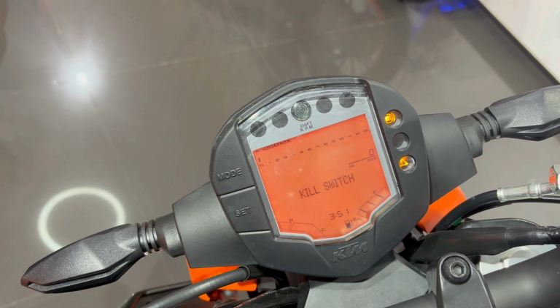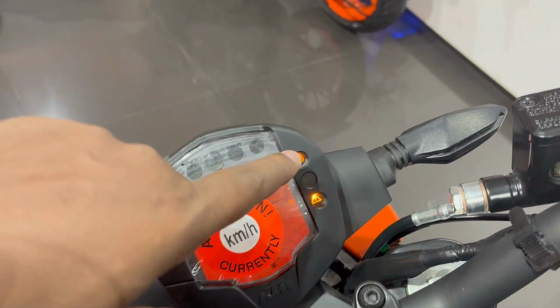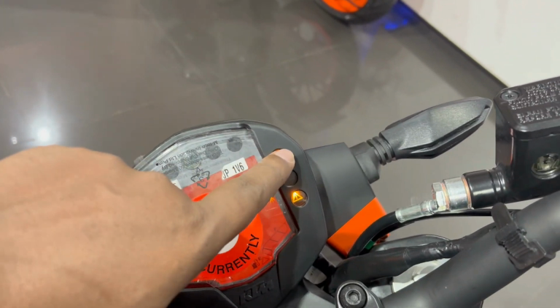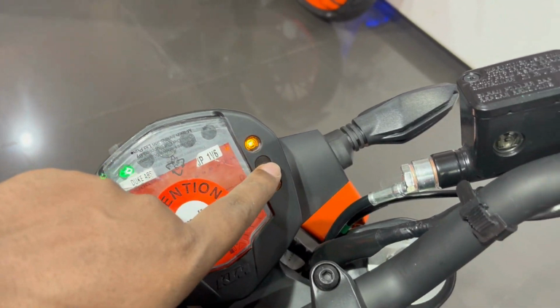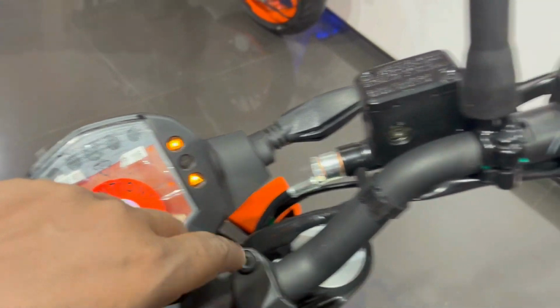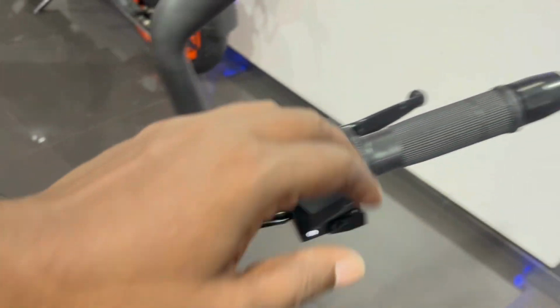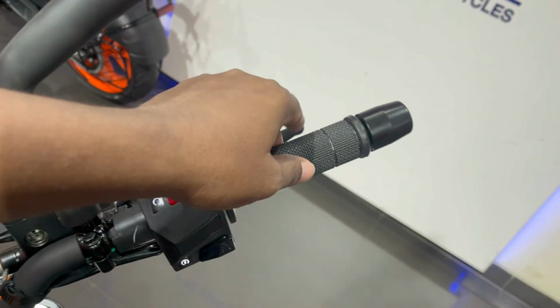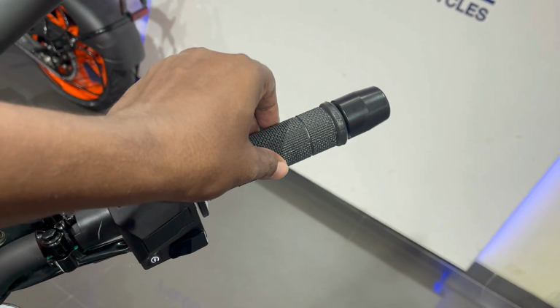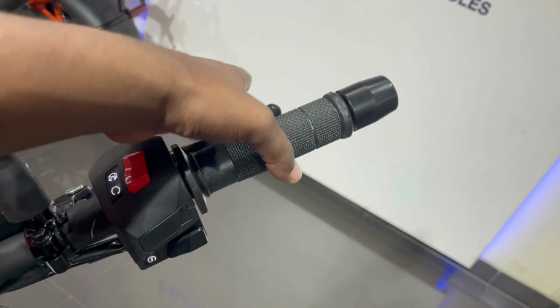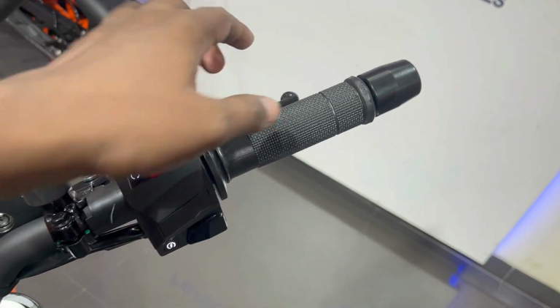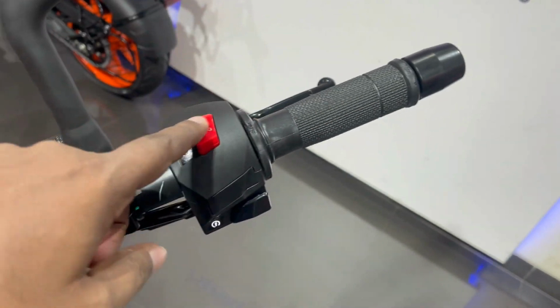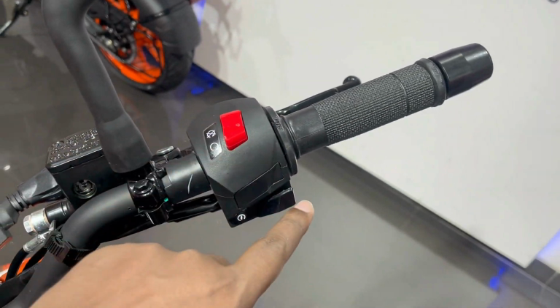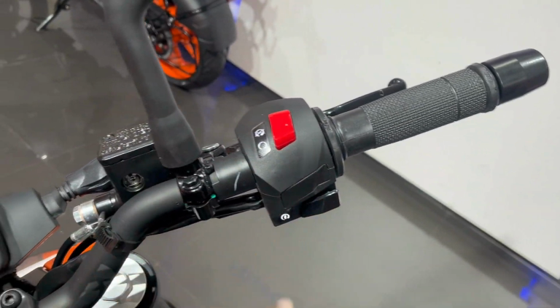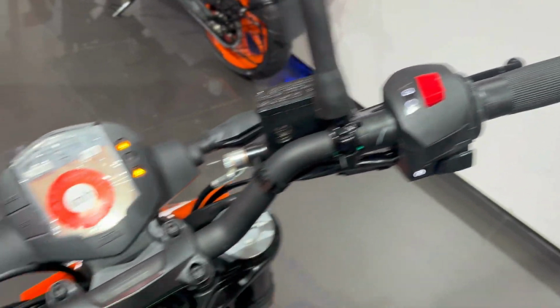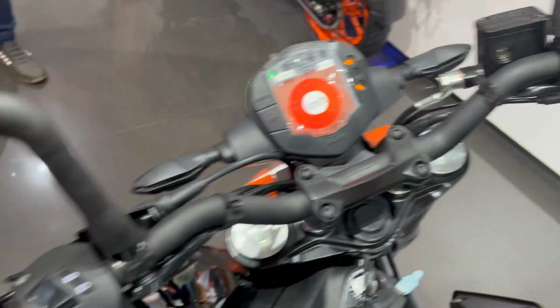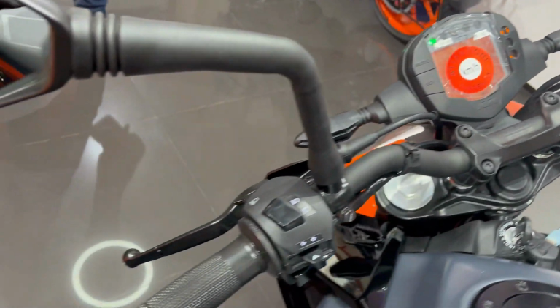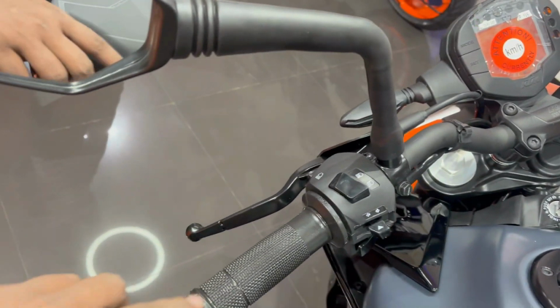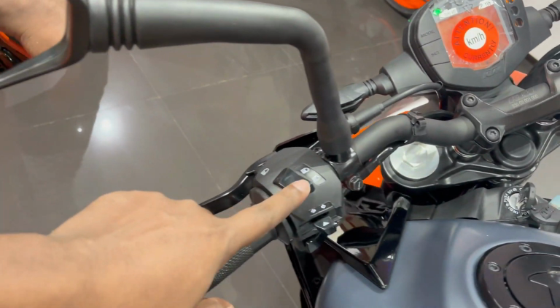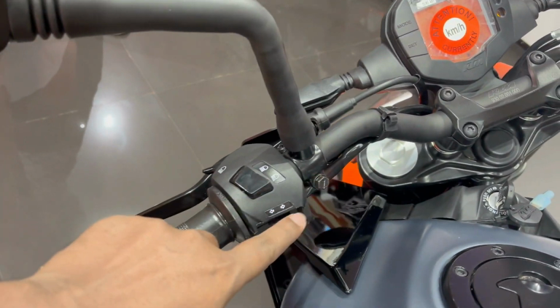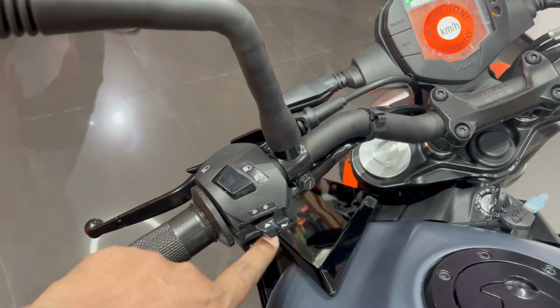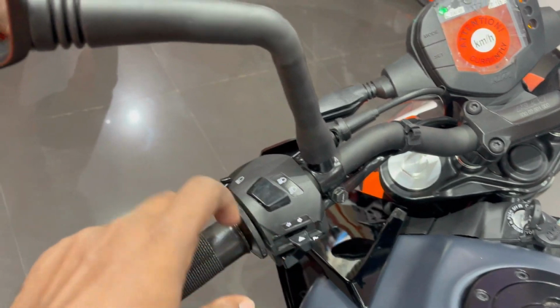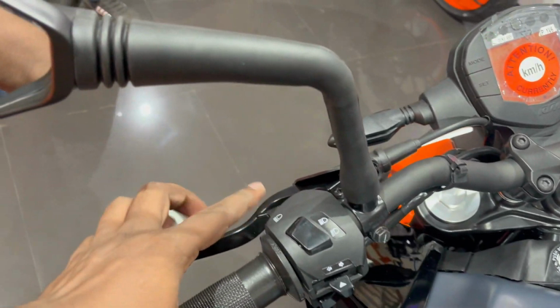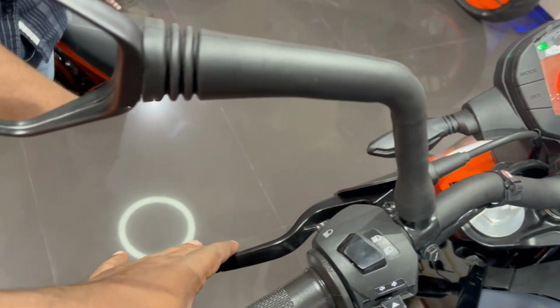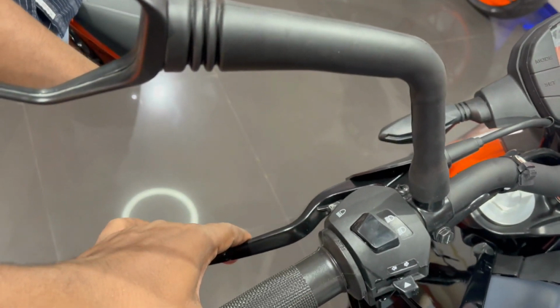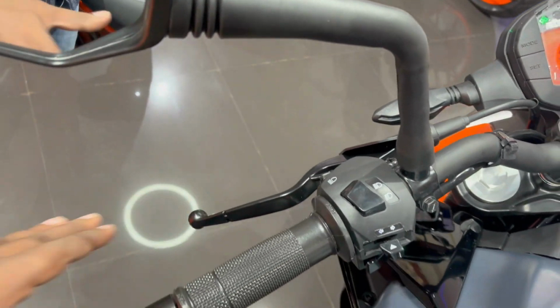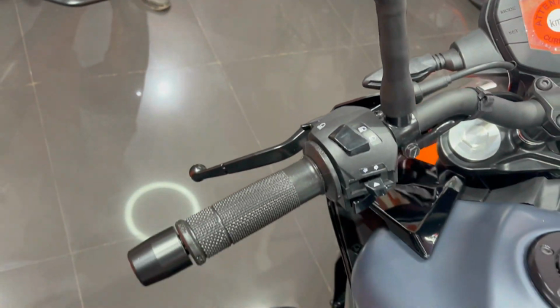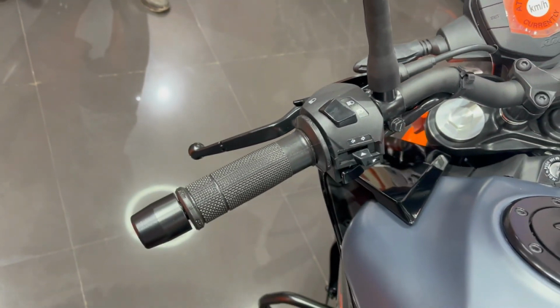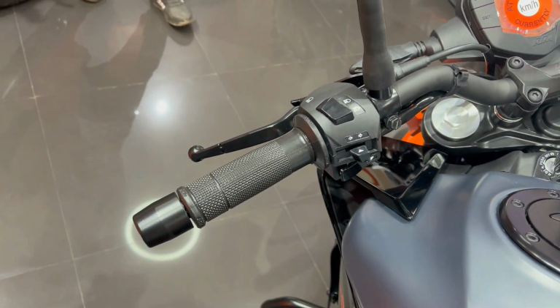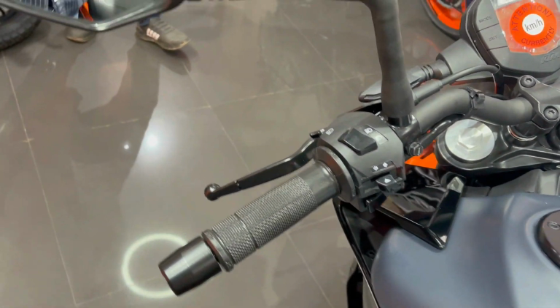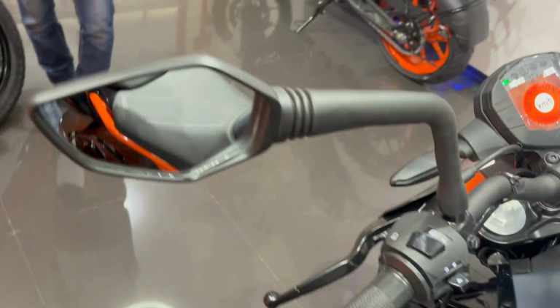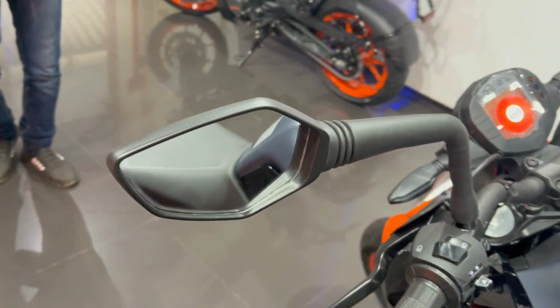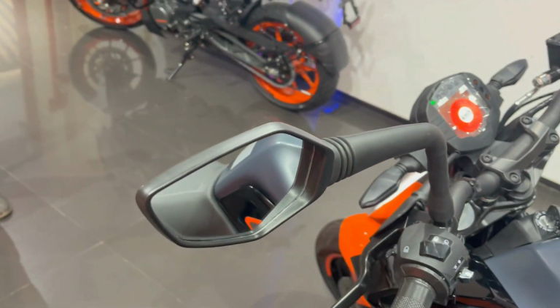On the handlebar you will get the throttle, brake lever, gear shift, self-start, and here you will find the upper dipper, horn, passing light, and clutch lever. You will also get a slipper clutch and a race-type camera.